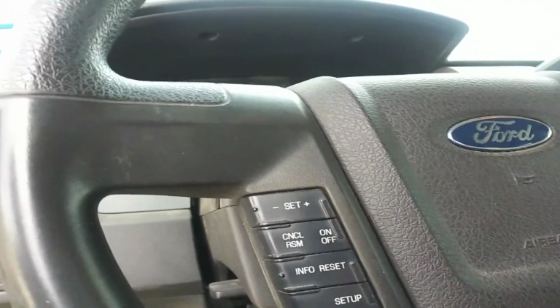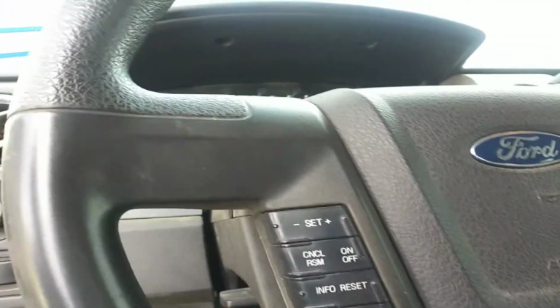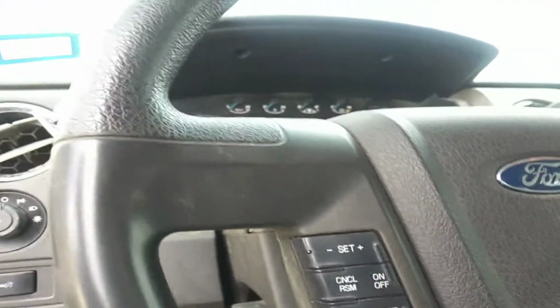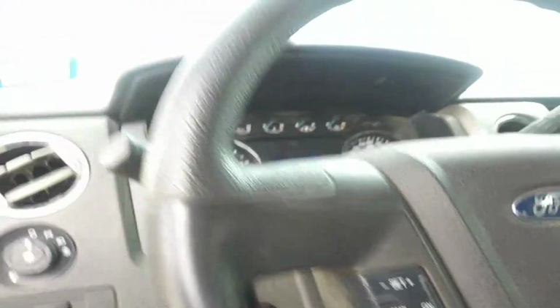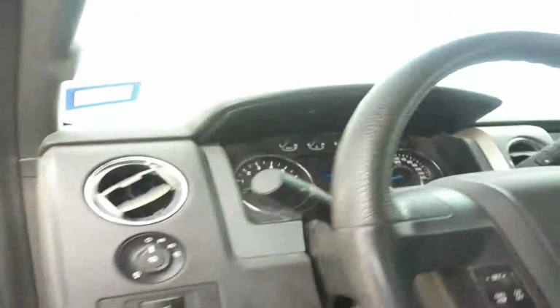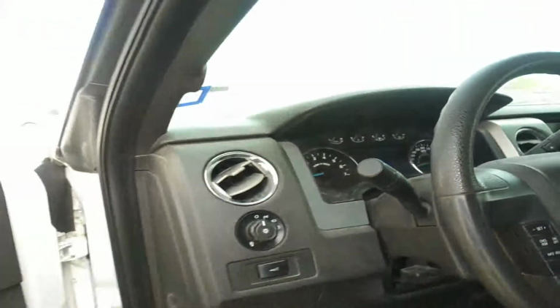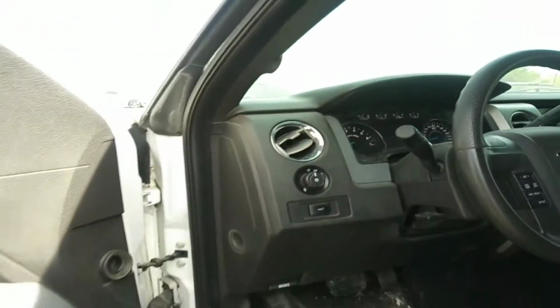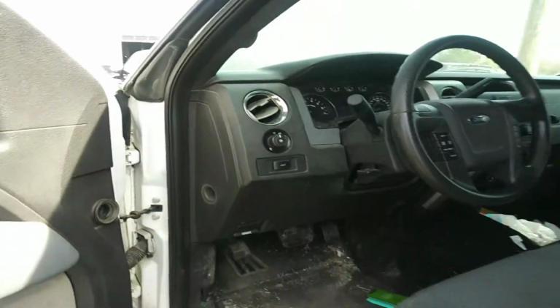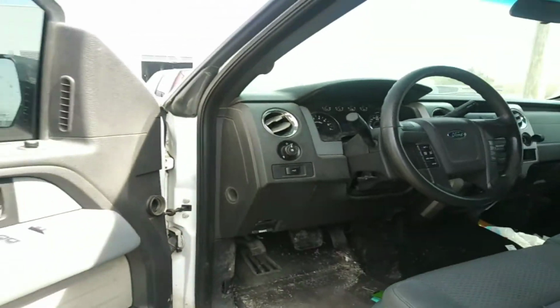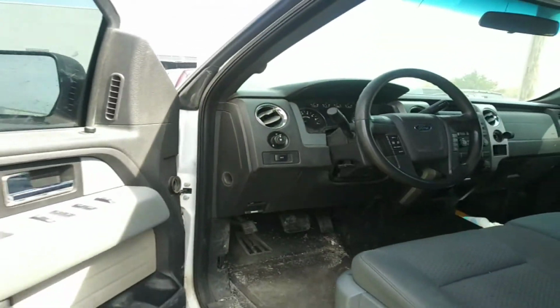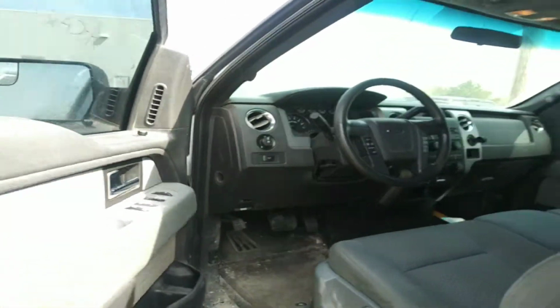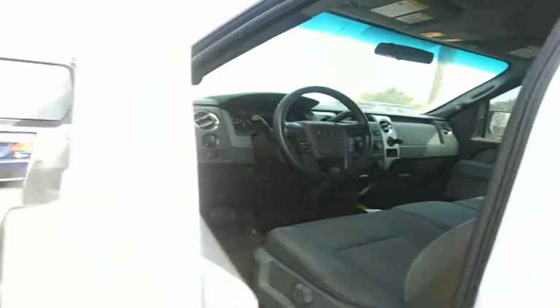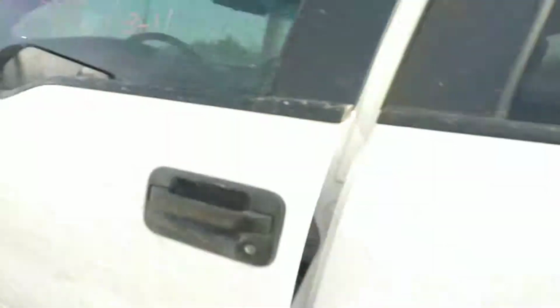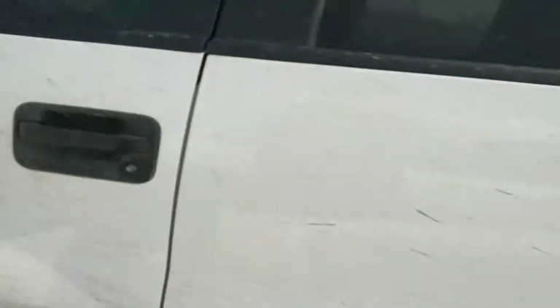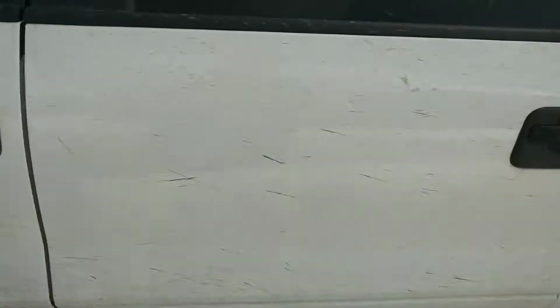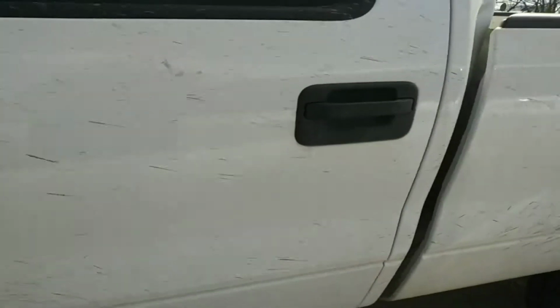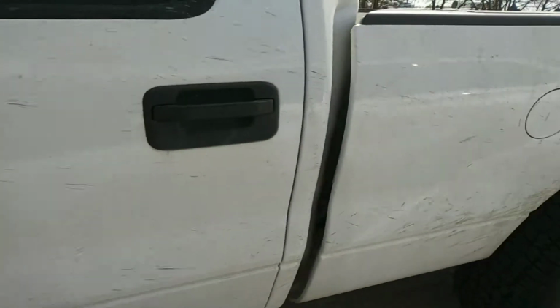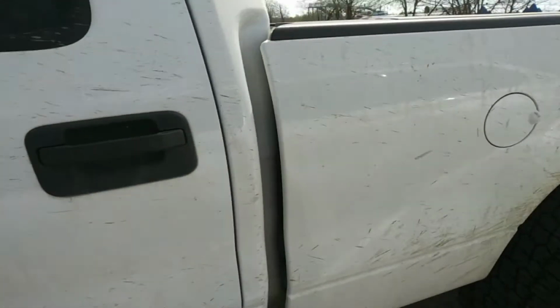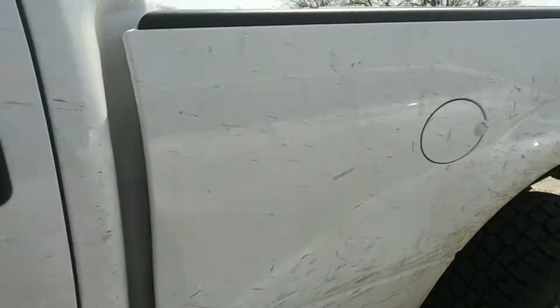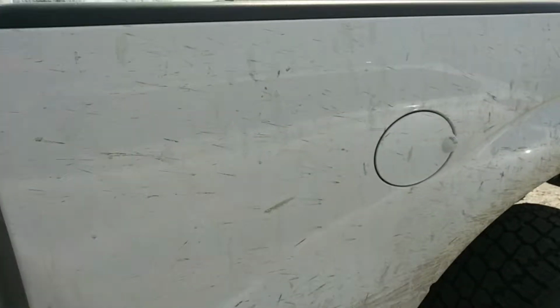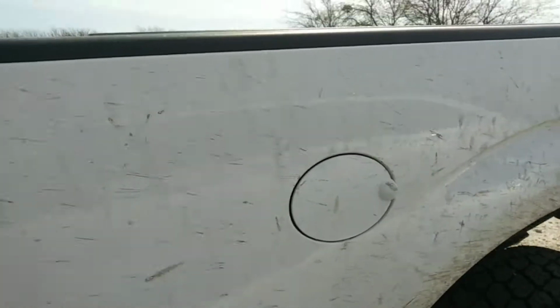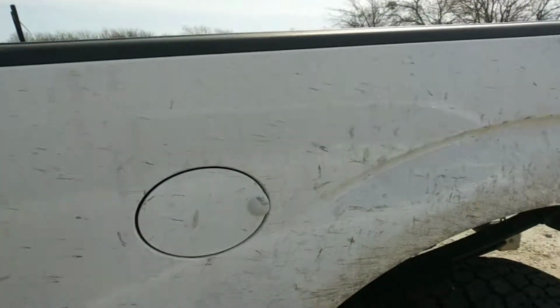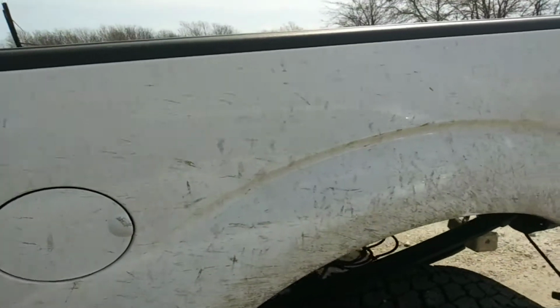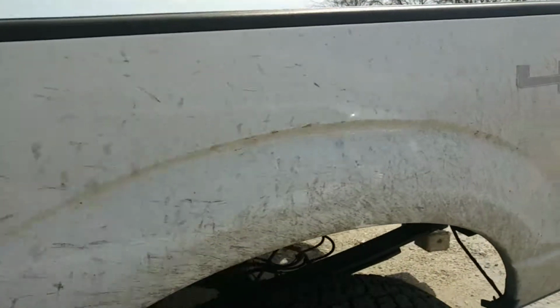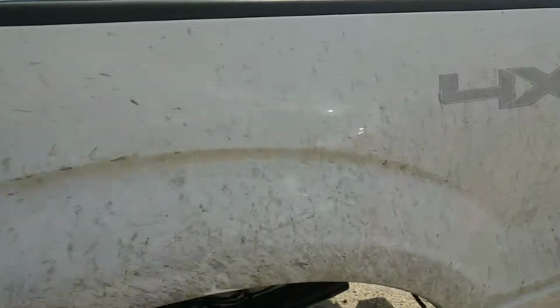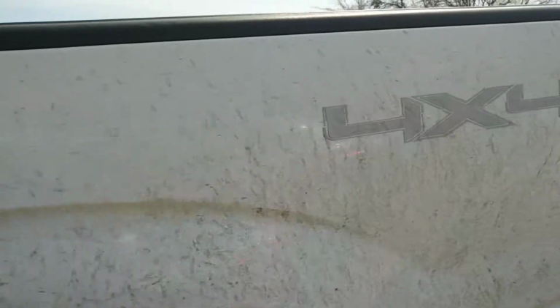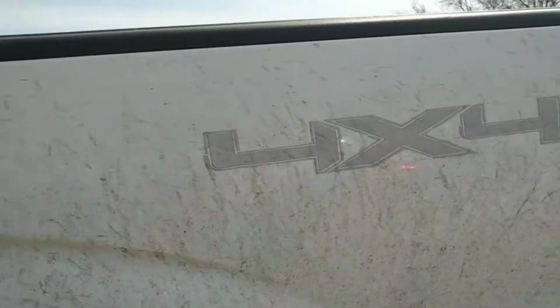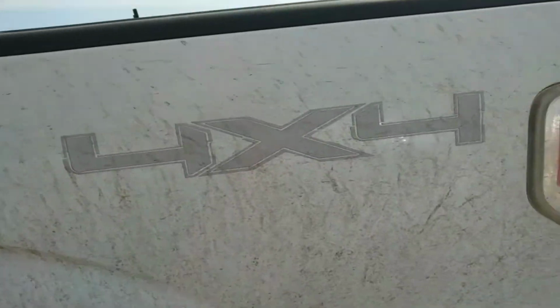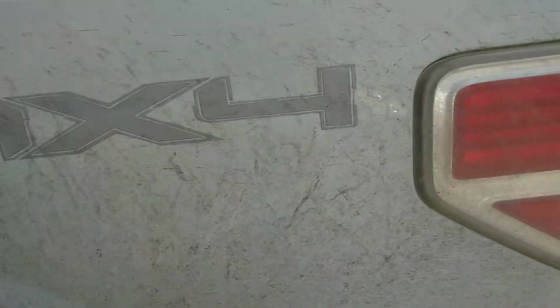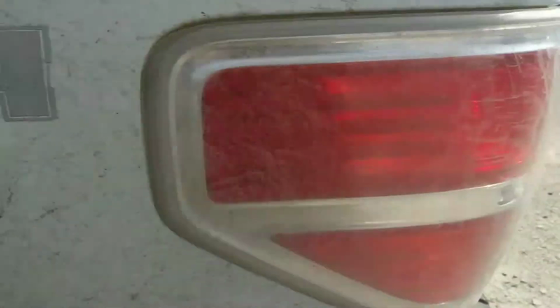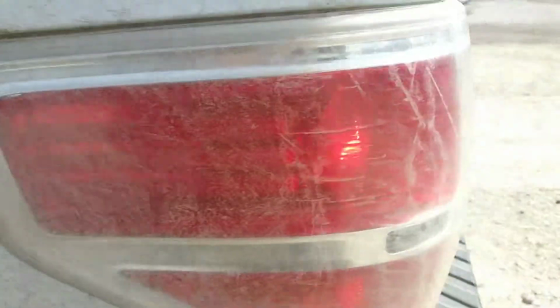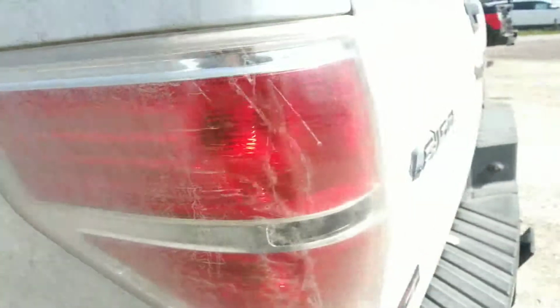Truck's got 67,058 on the mileage. But overall, body is clean — no dents, damage, anything like that.